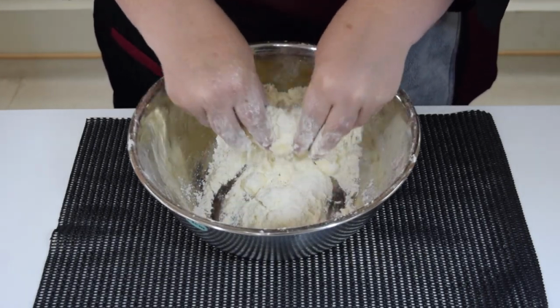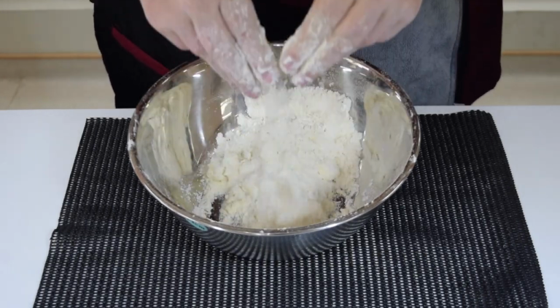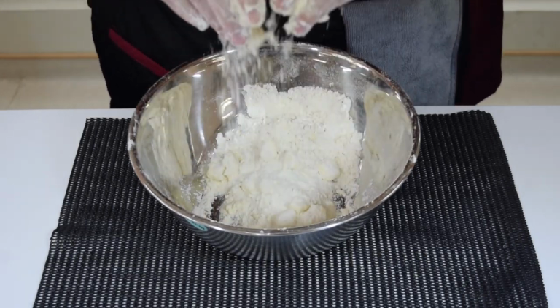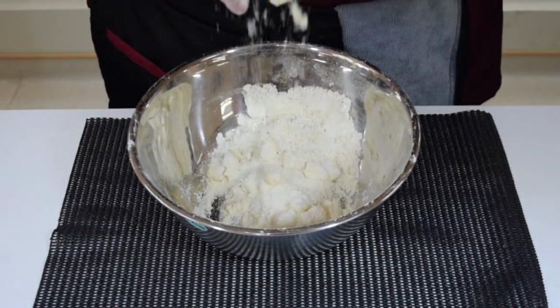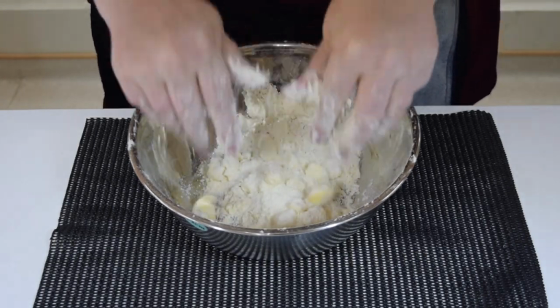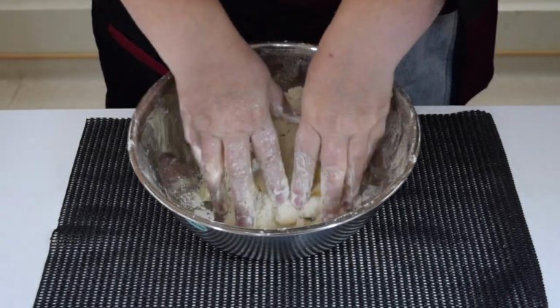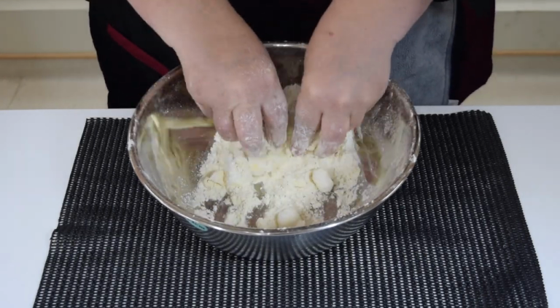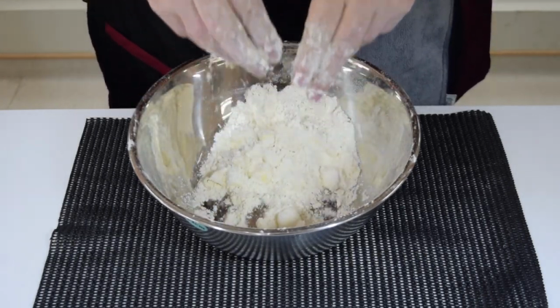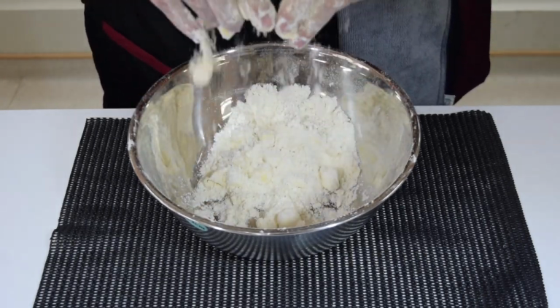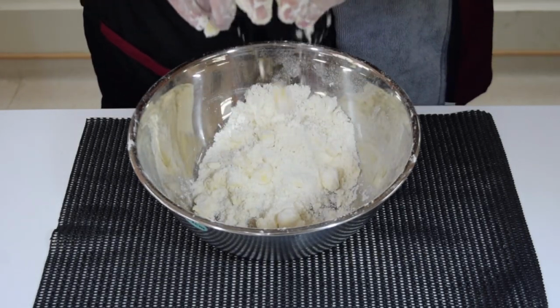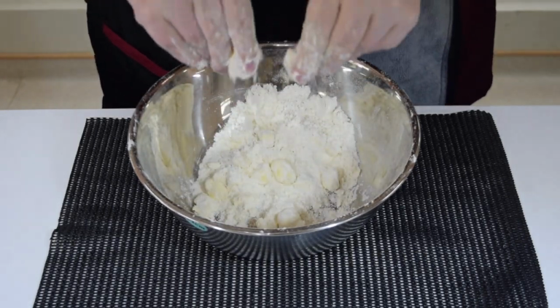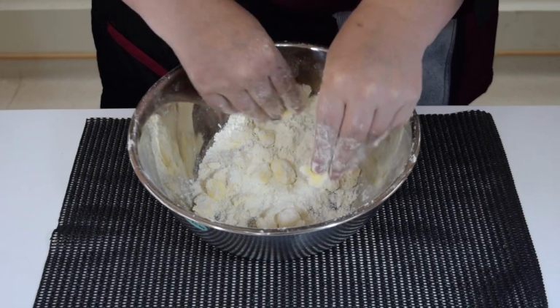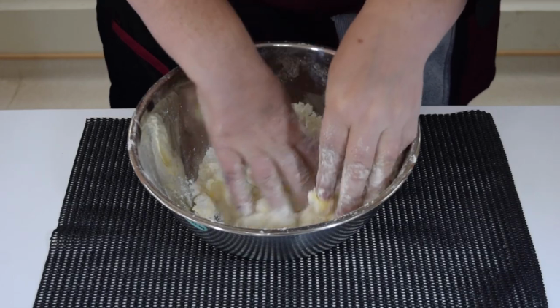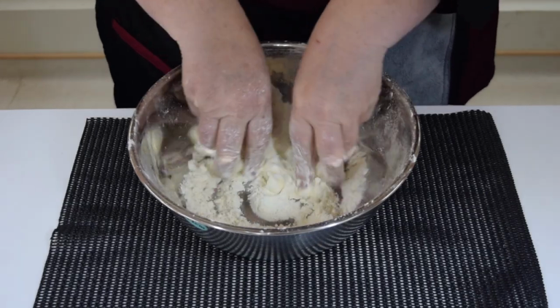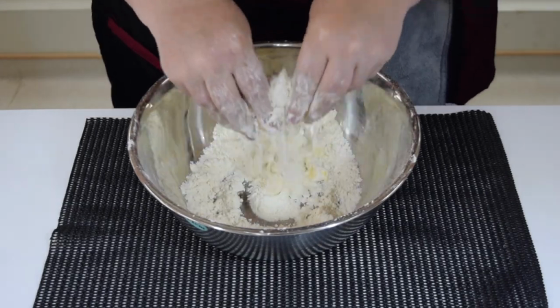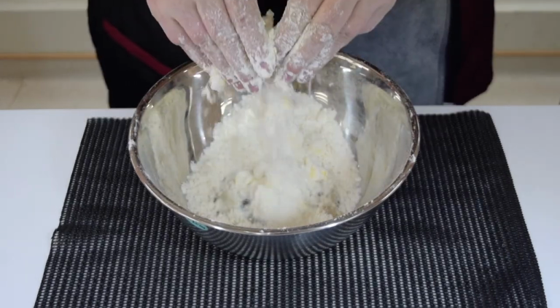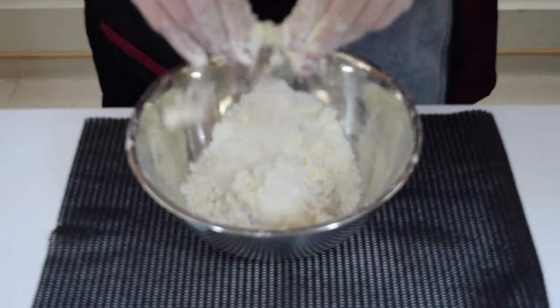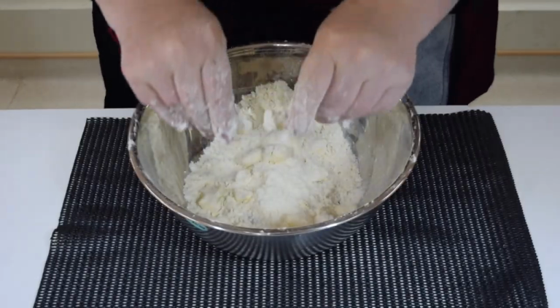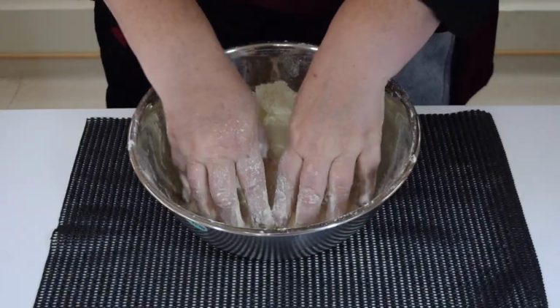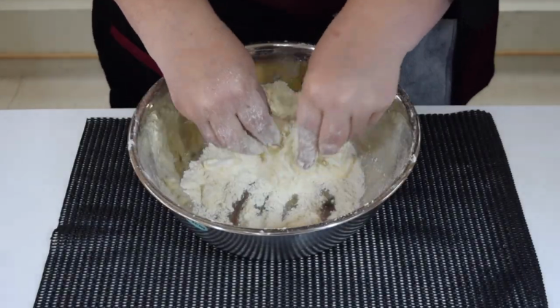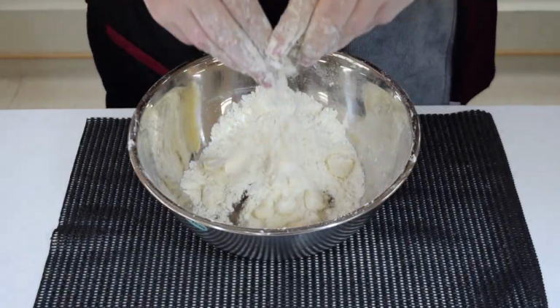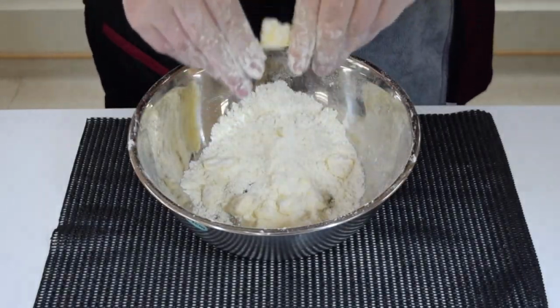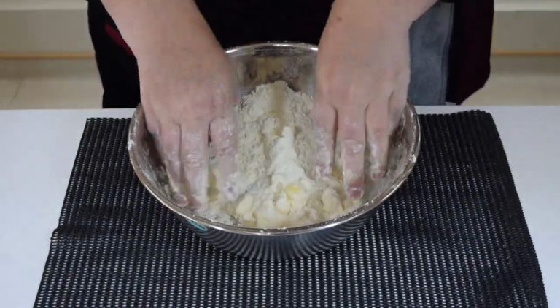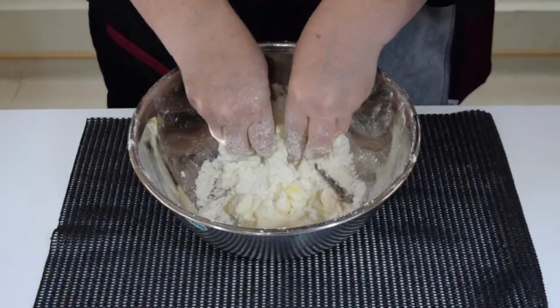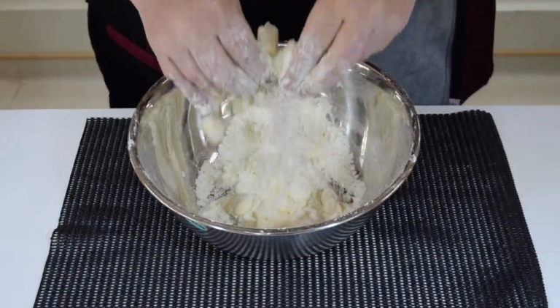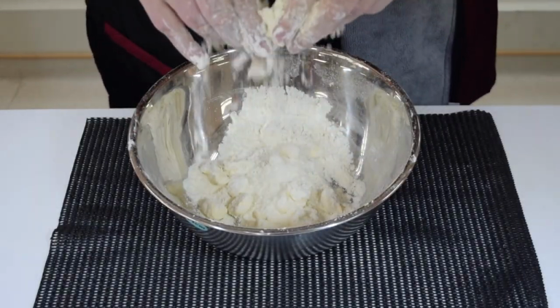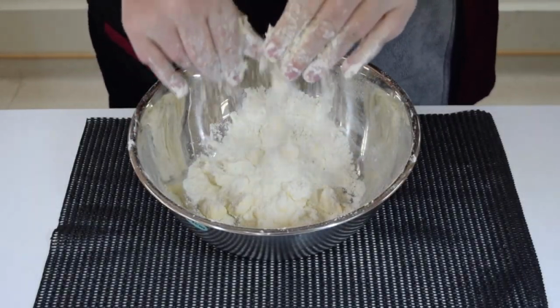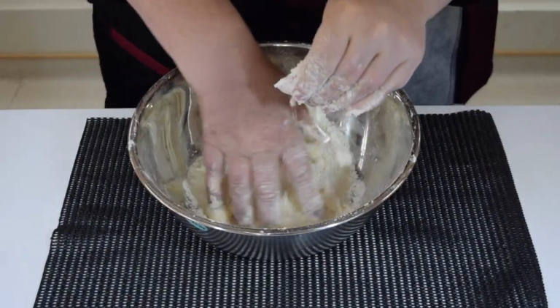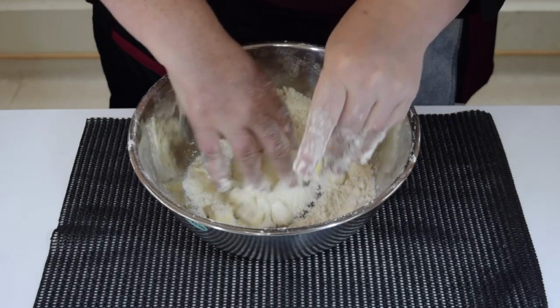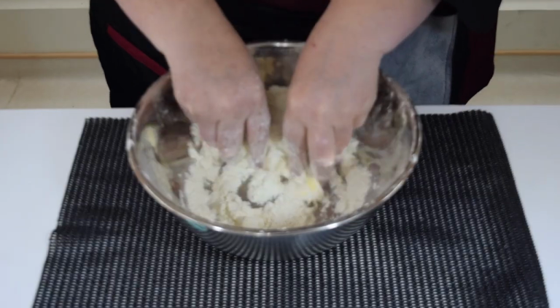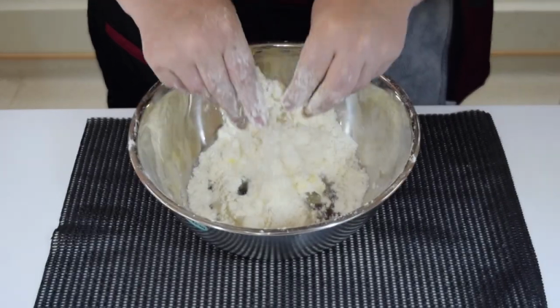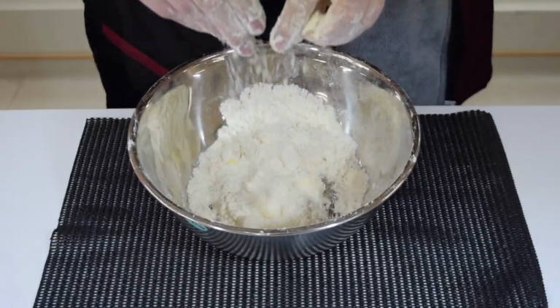Lifting will add lots of air and make your scones and biscuits nice and soft.